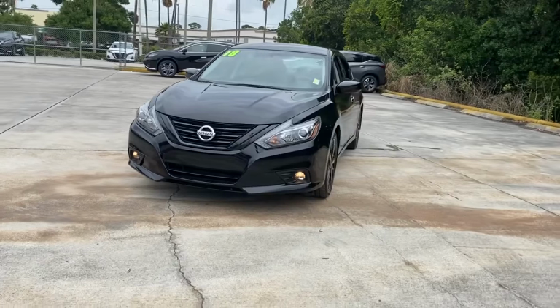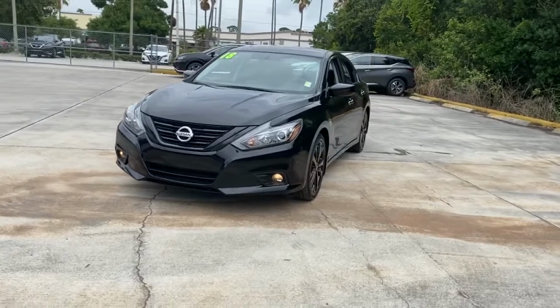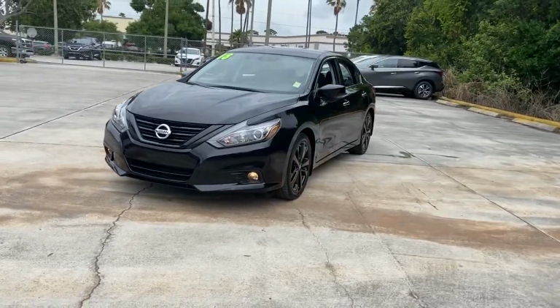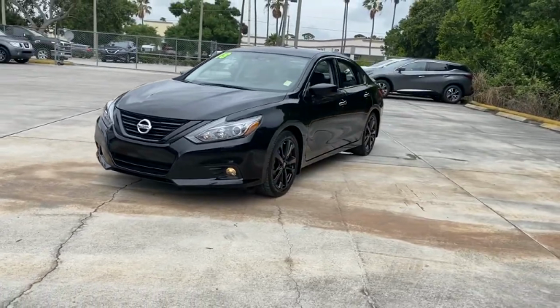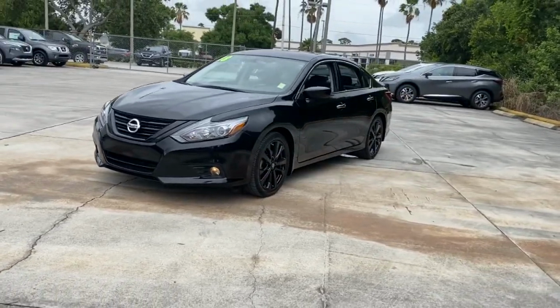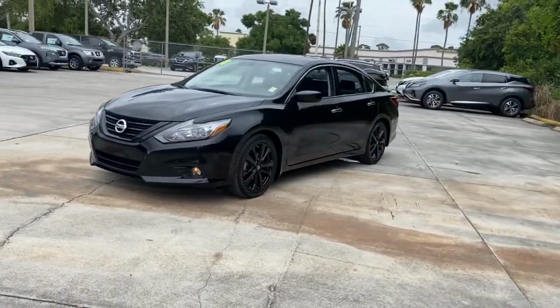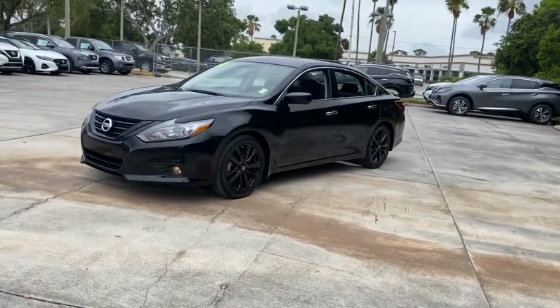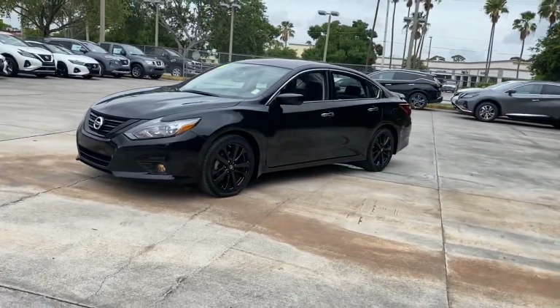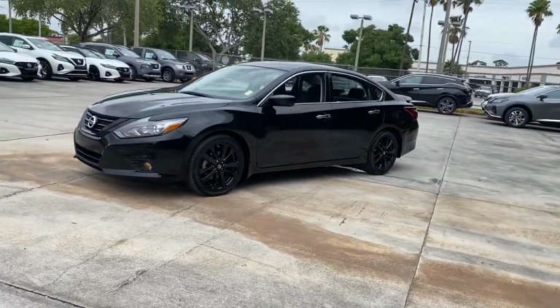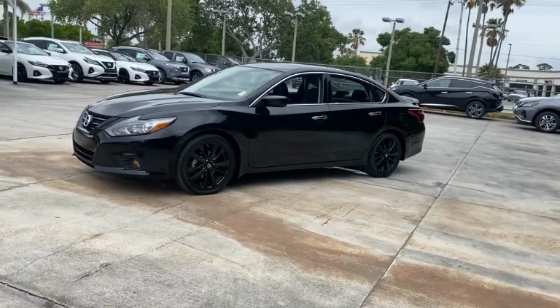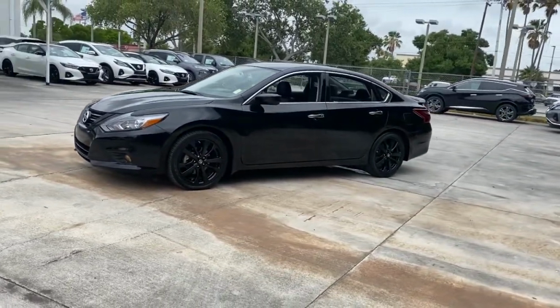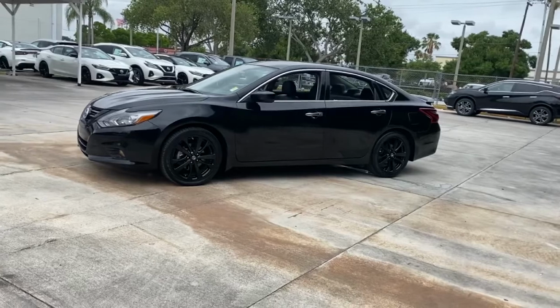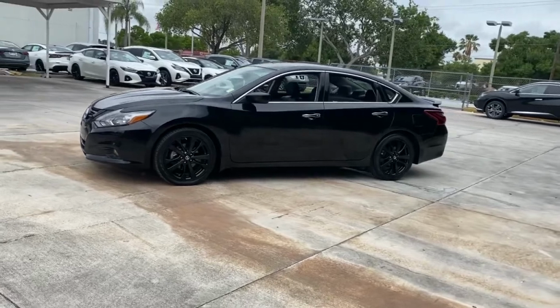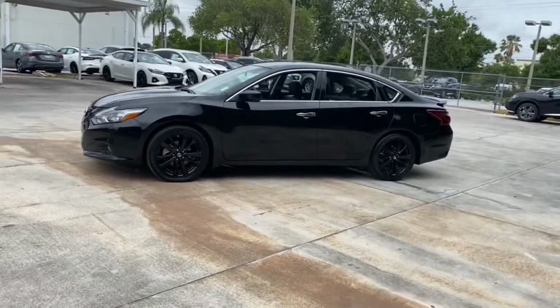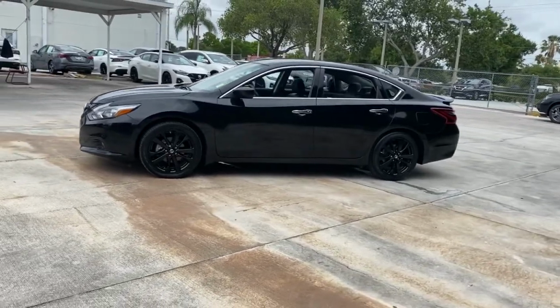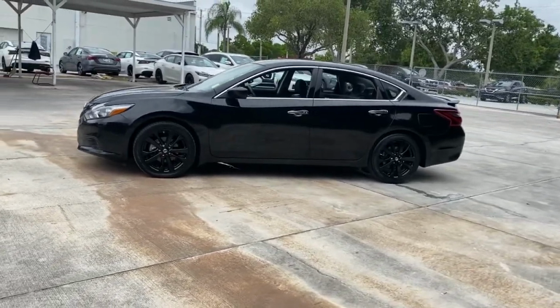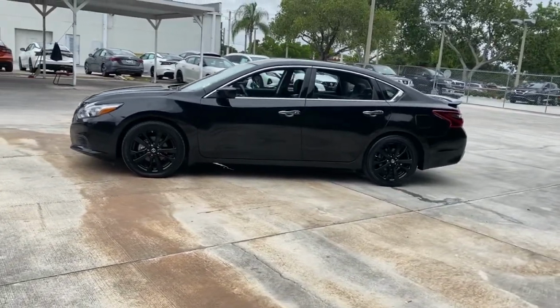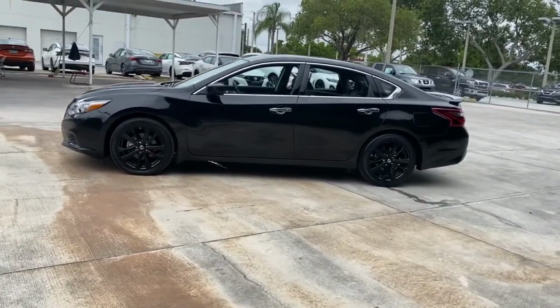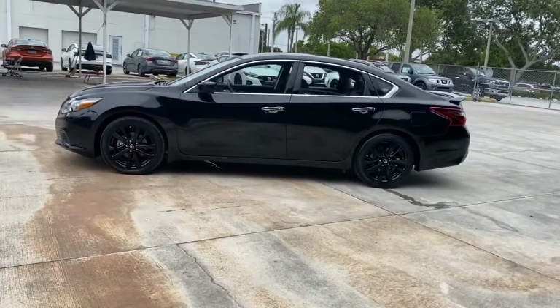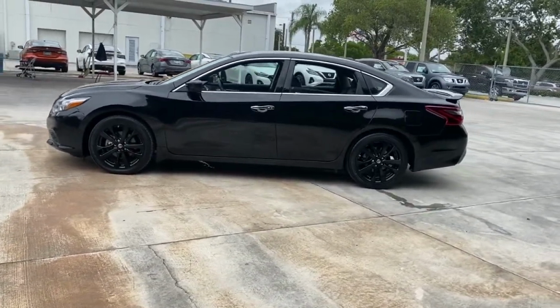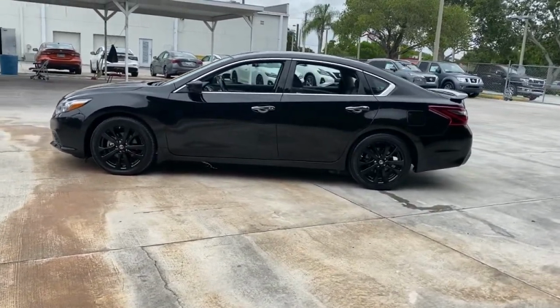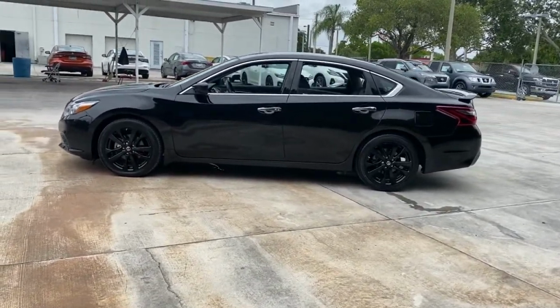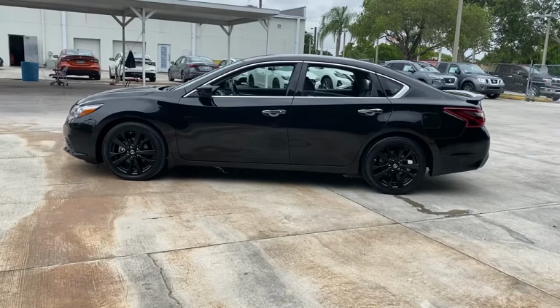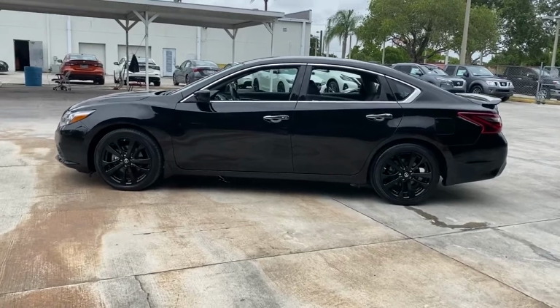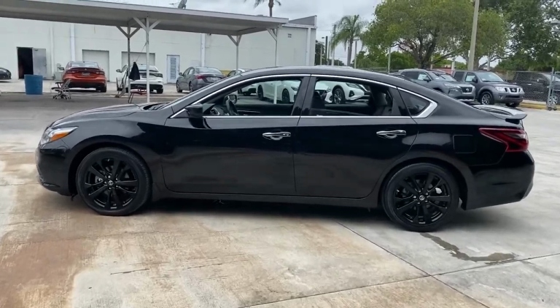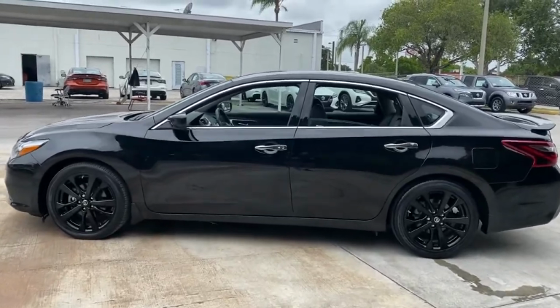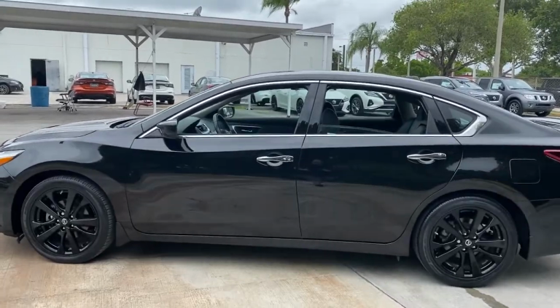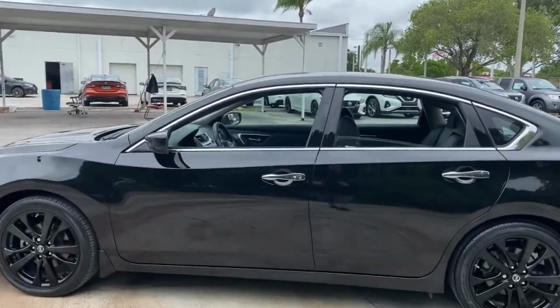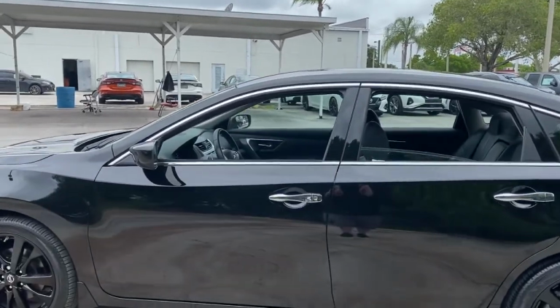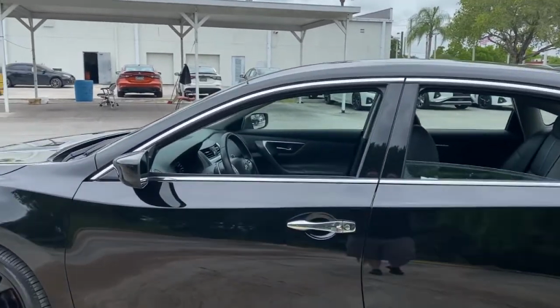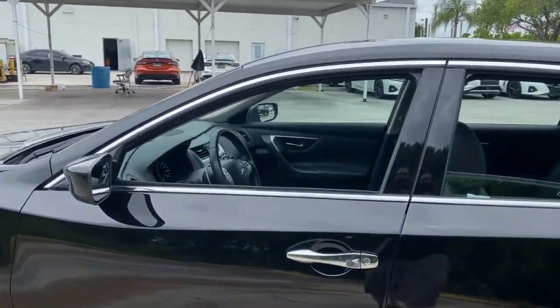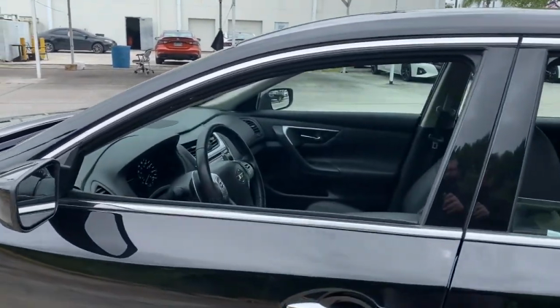Get all the features you want and need in this multi-talented Altima: spacious comfort, active safety tech and connectivity, flexible layout, athletic performance, and available all-wheel drive. Set the stage for a confident and highly enjoyable driving experience.